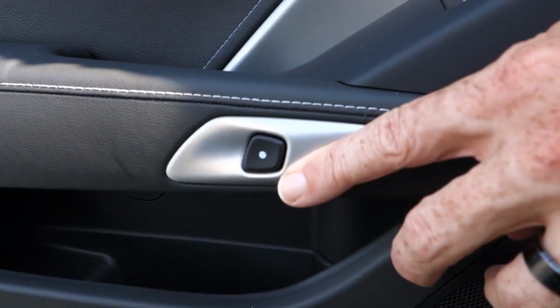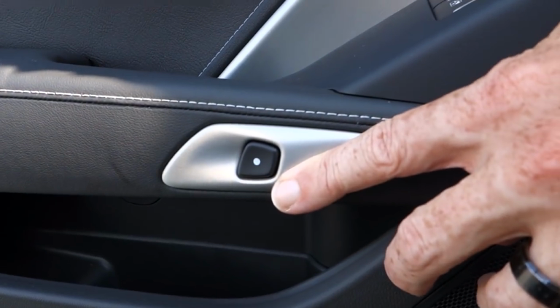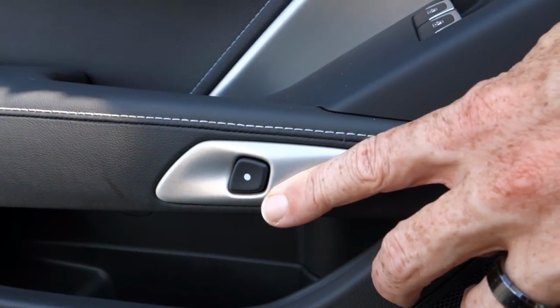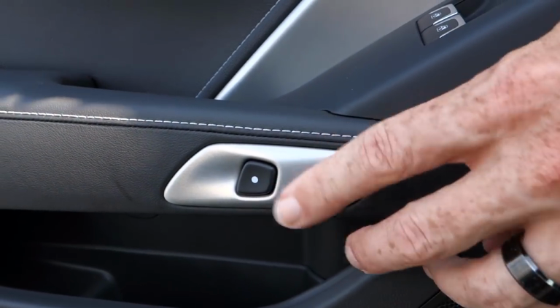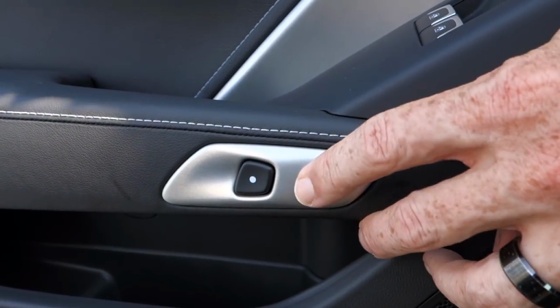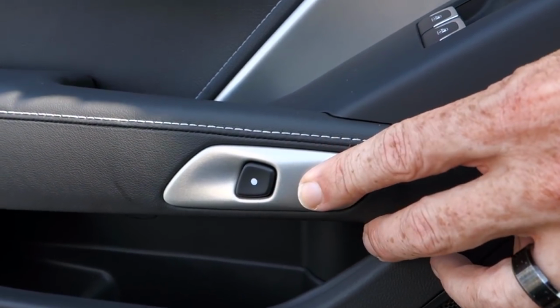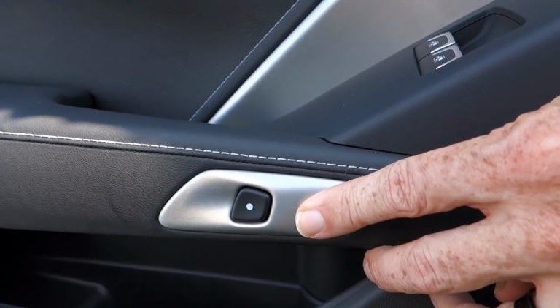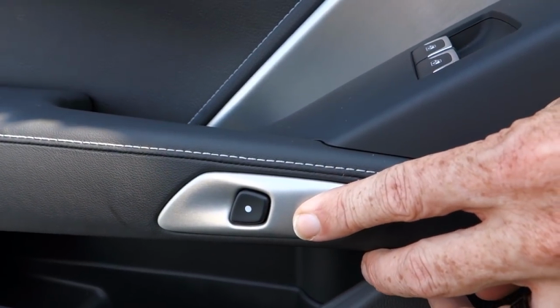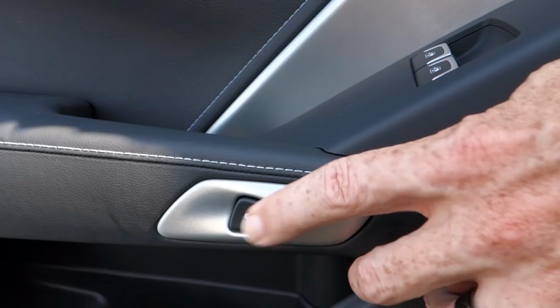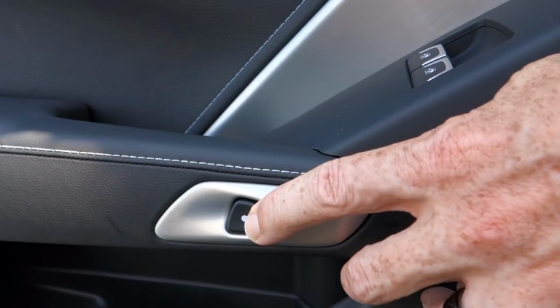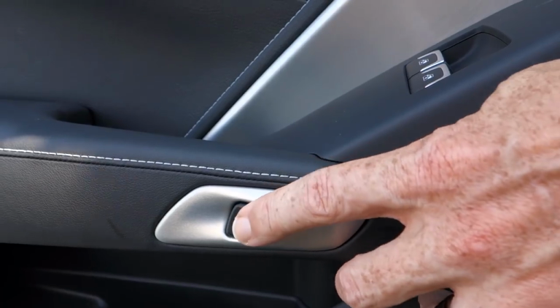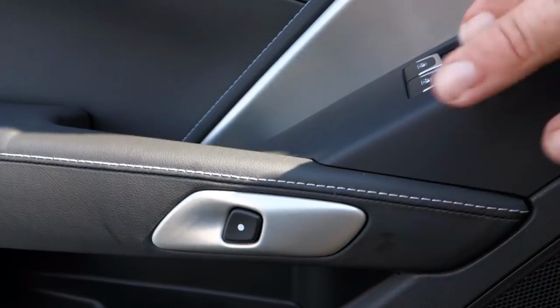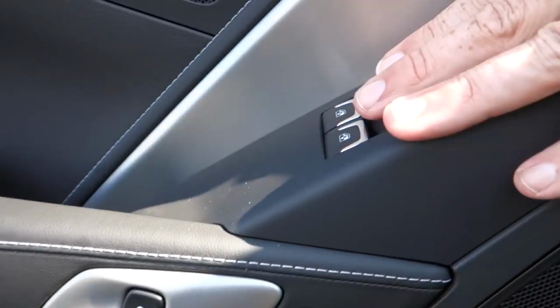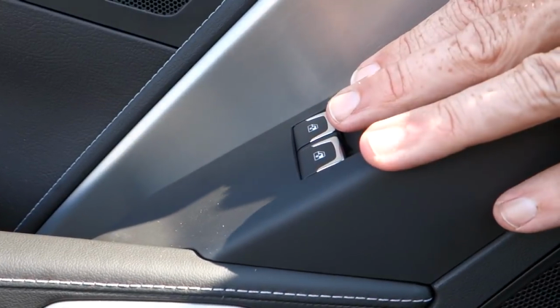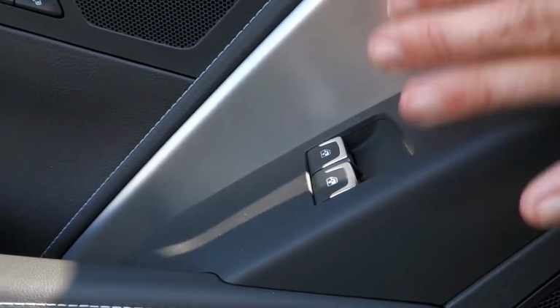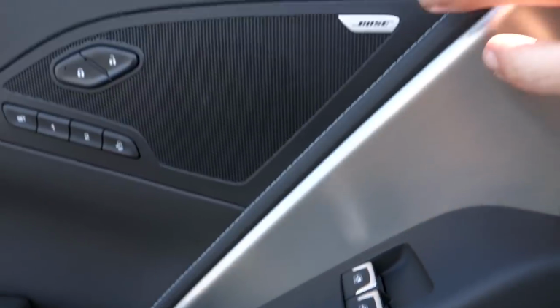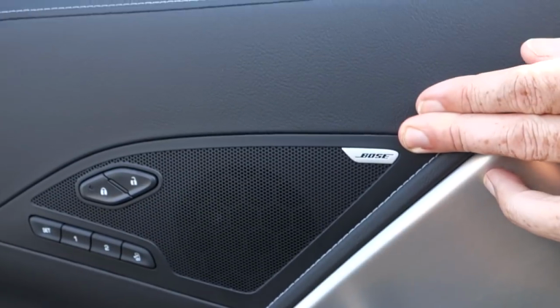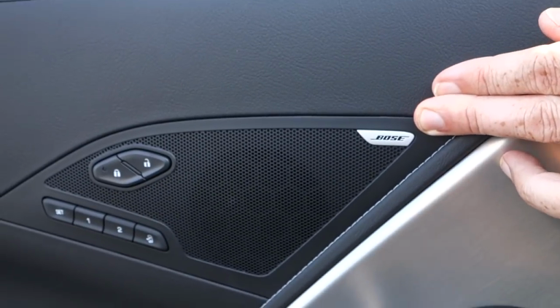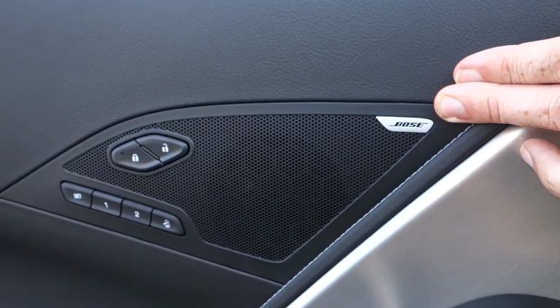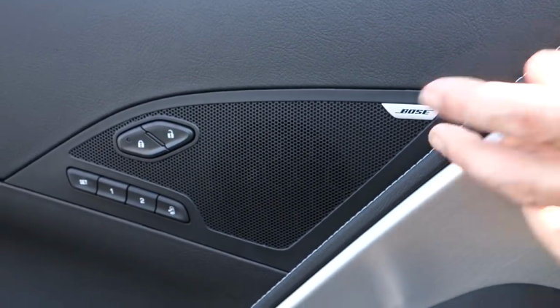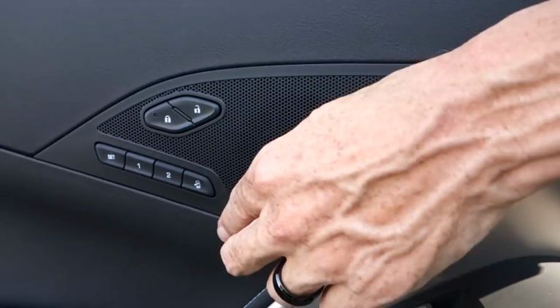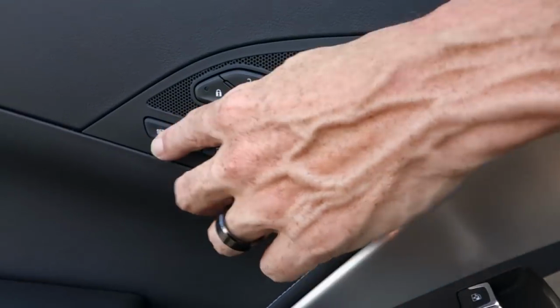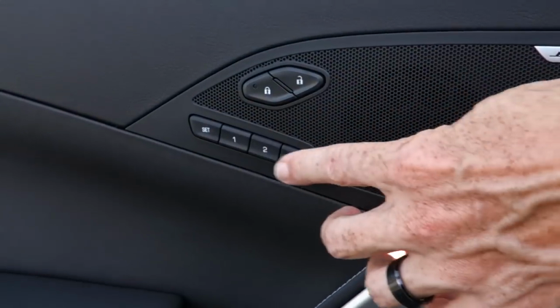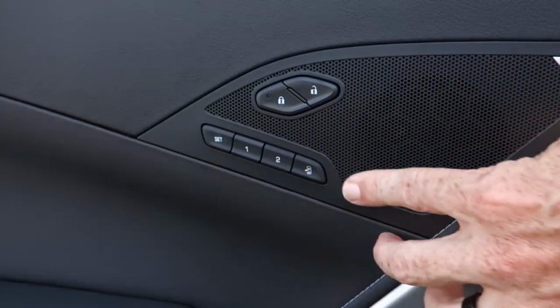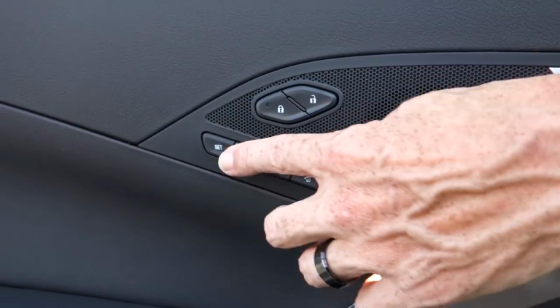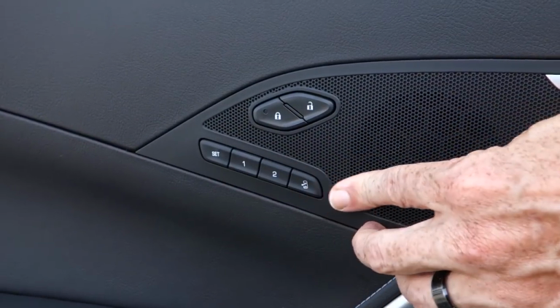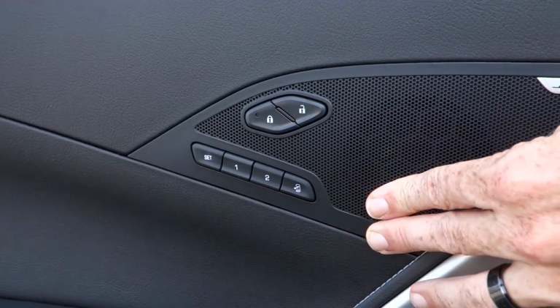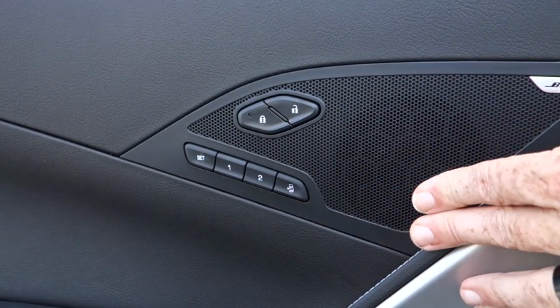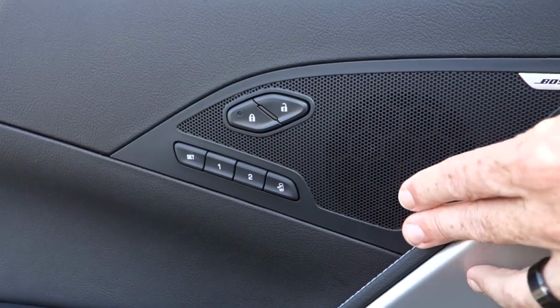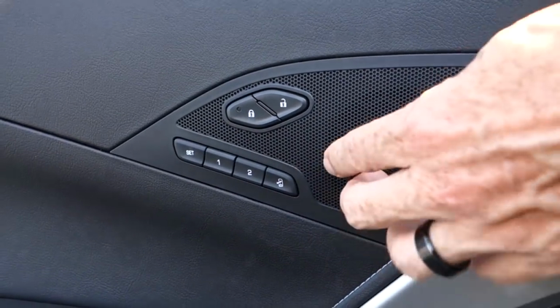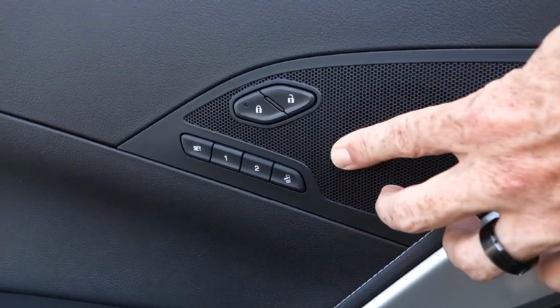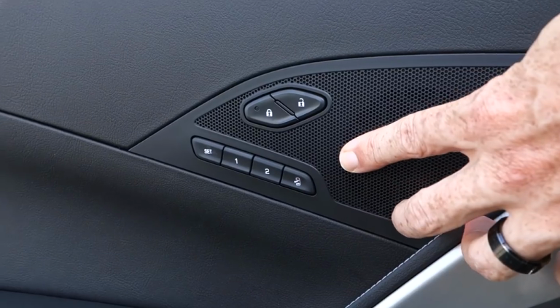Let's go take a look inside. The electronic push-to-open door handle works from the outside as I showed you. This one has power windows, power door locks, a premium Bose audio system, and one thing I think is super nice is that in a sports car you can have configurable memory seating.